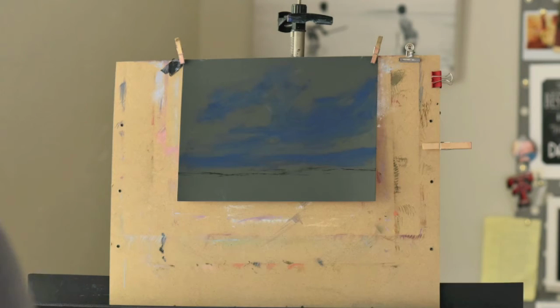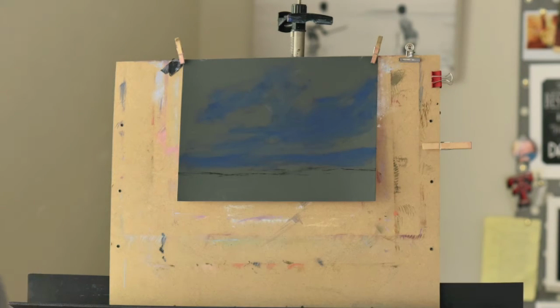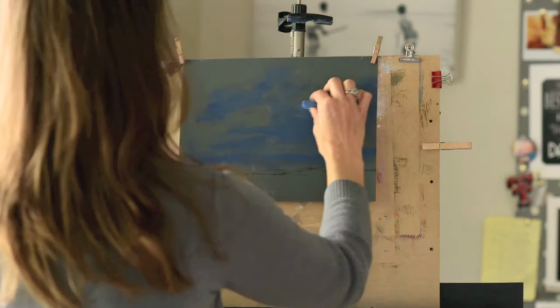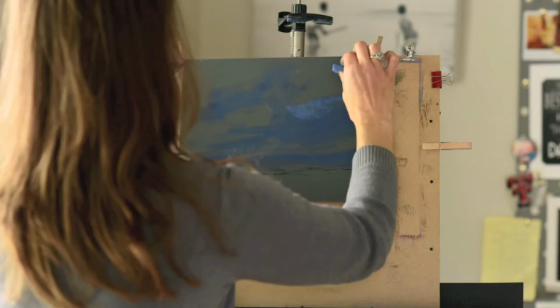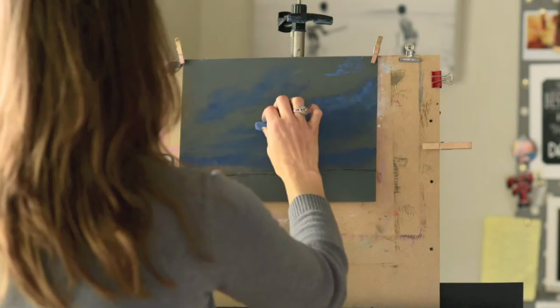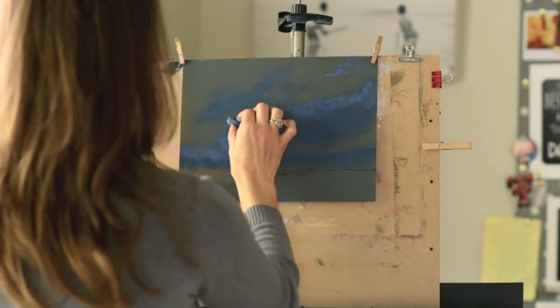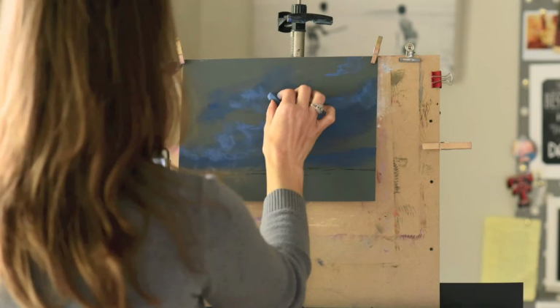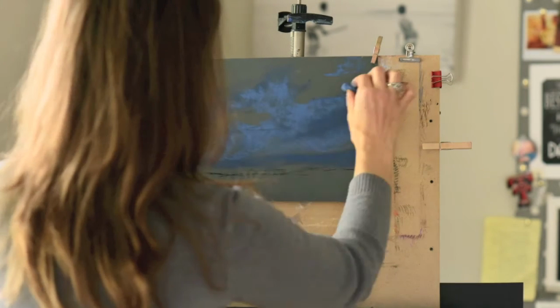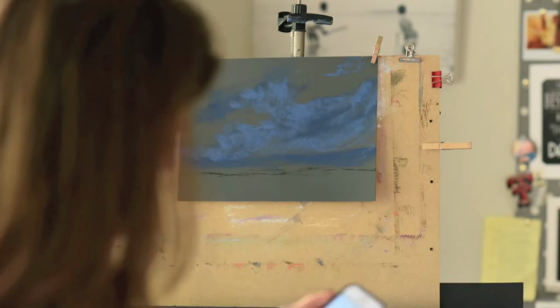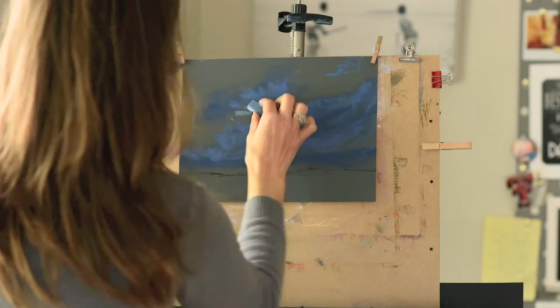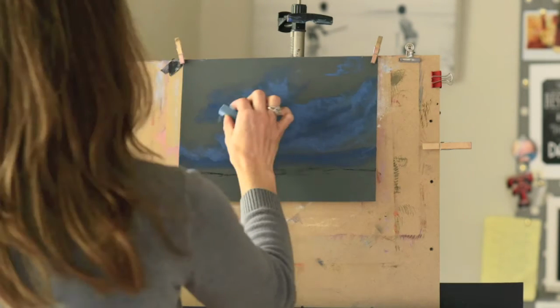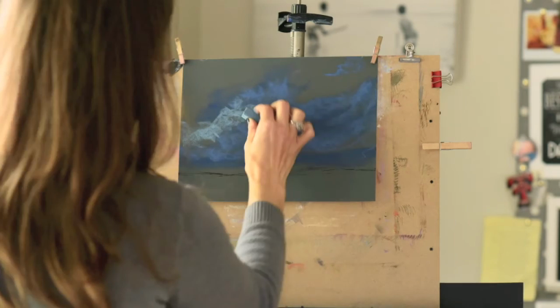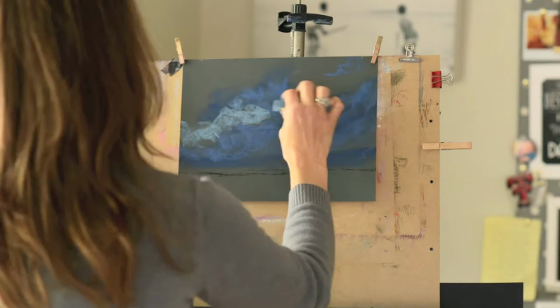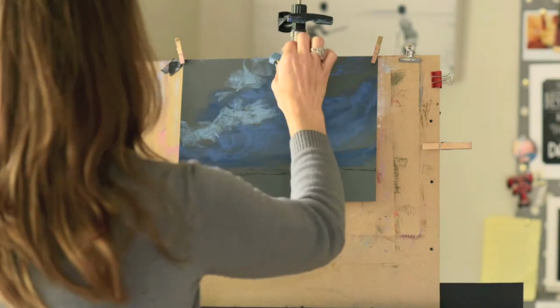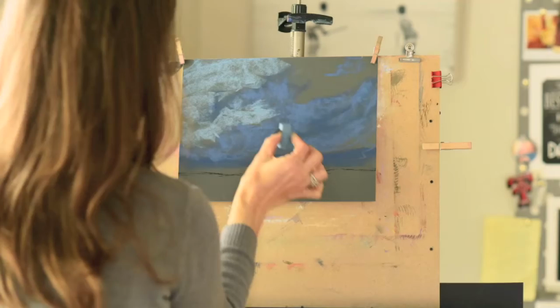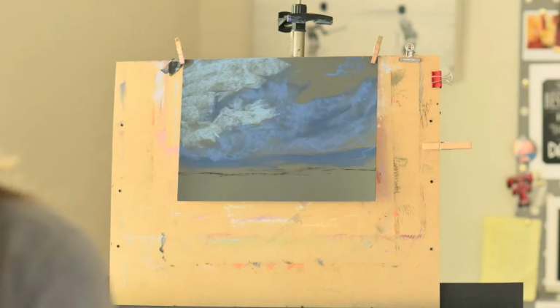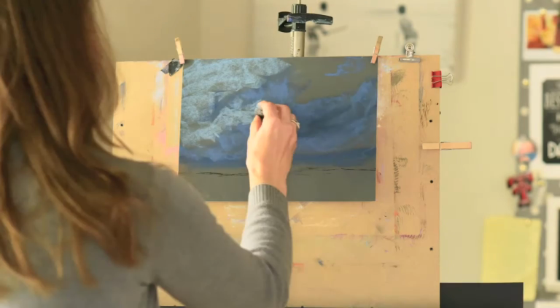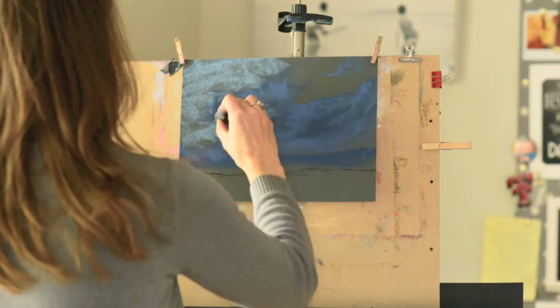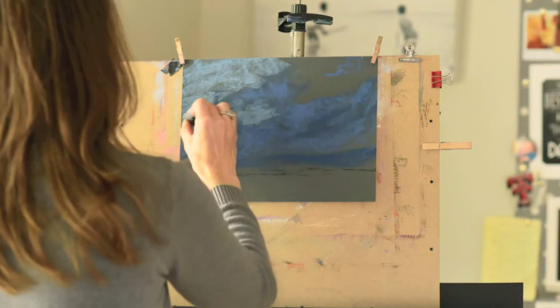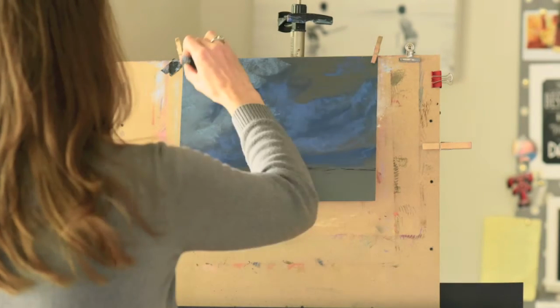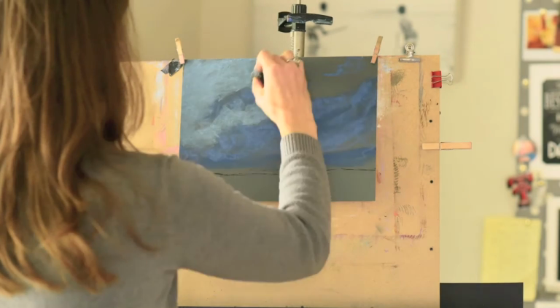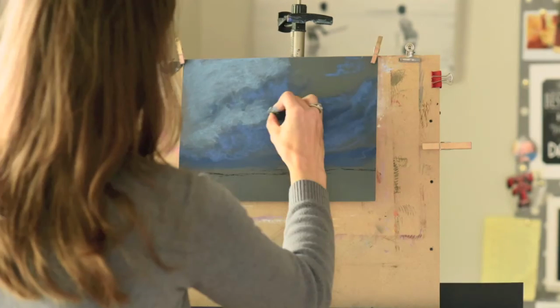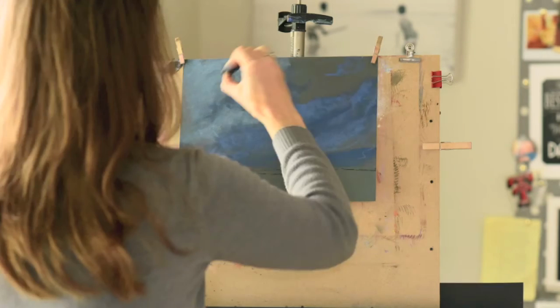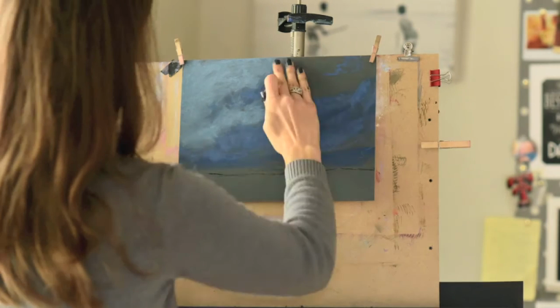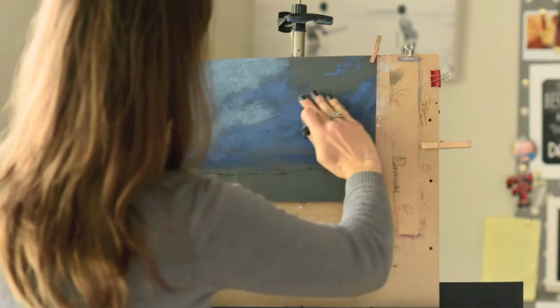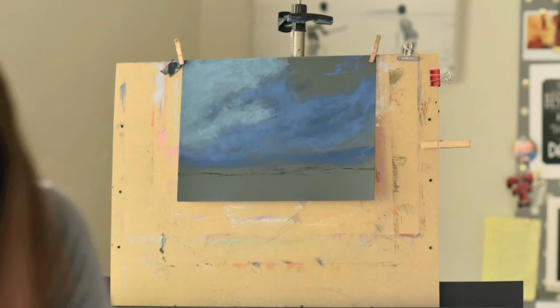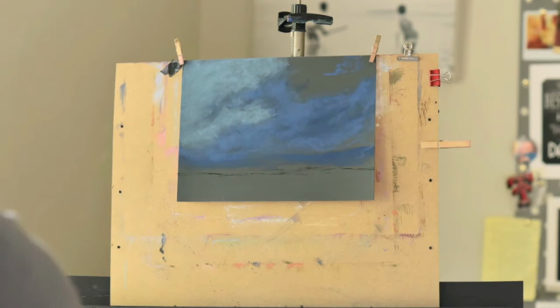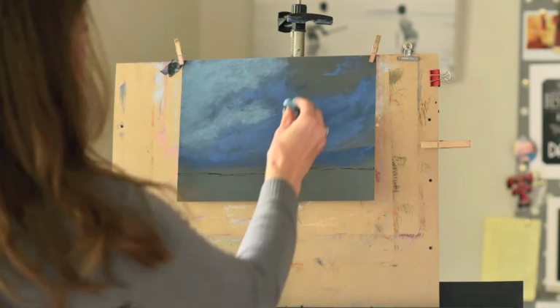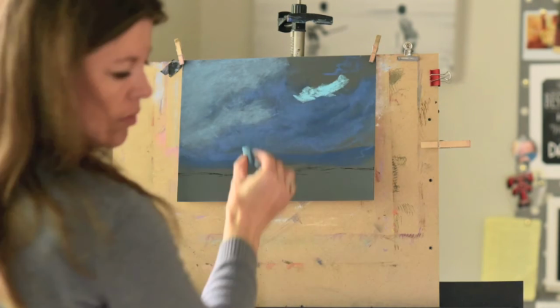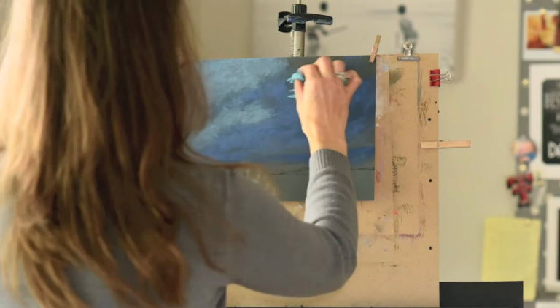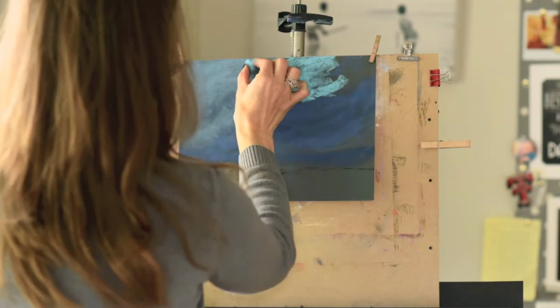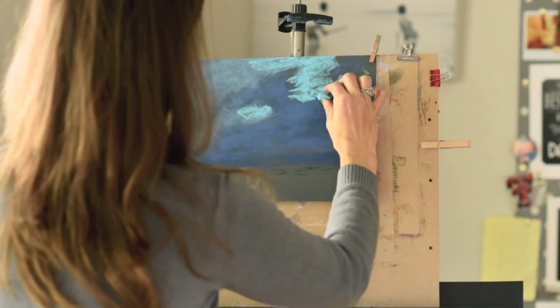Clouds have a lot of volume — they're not just 2D. So whenever you're working on a cloud painting, it's important to remember that you have to use a lot of shading and modeling to get the desired look.